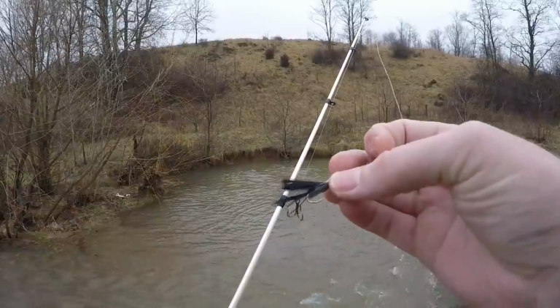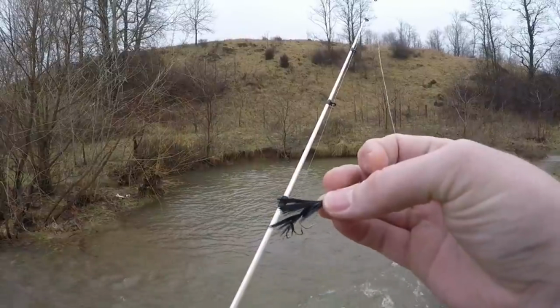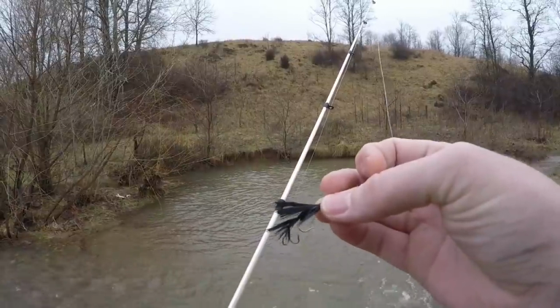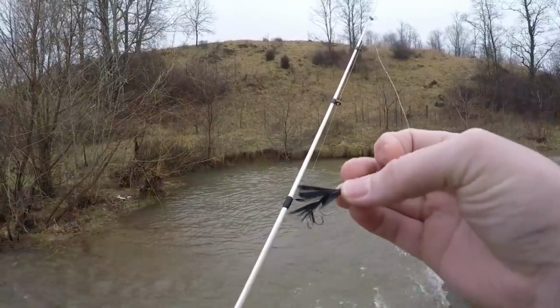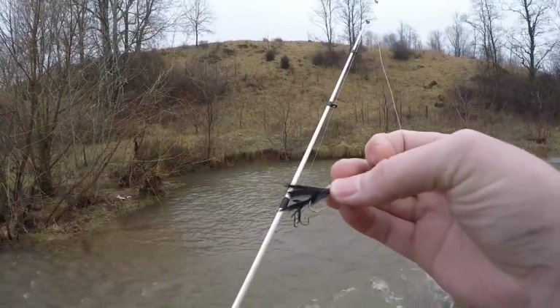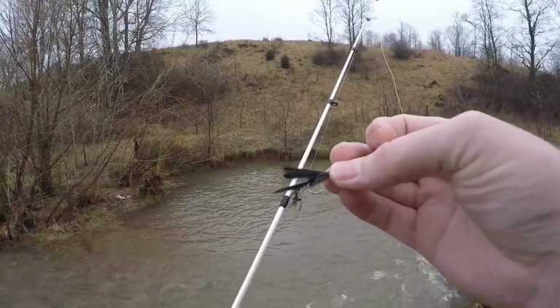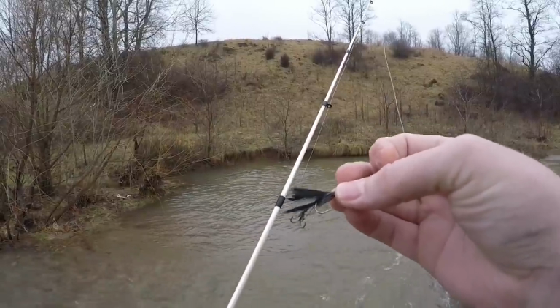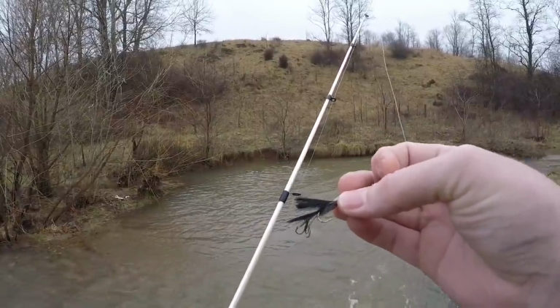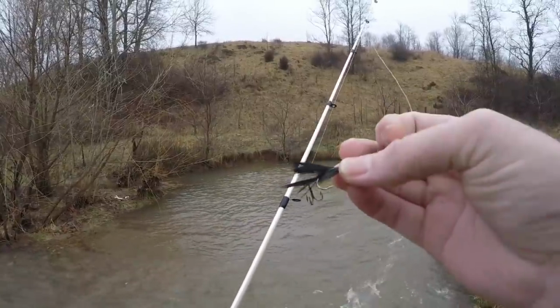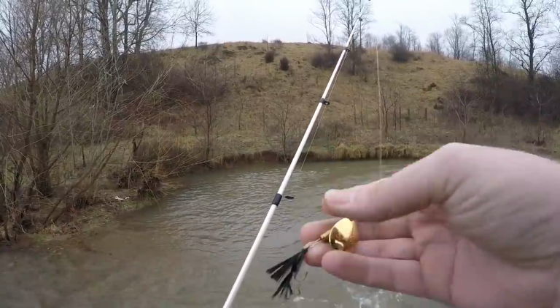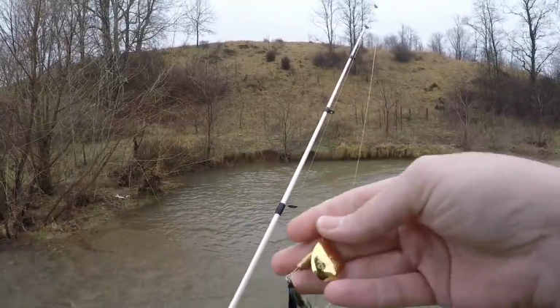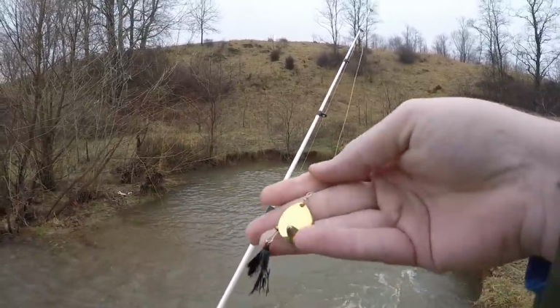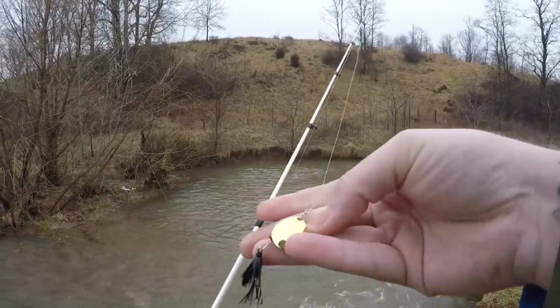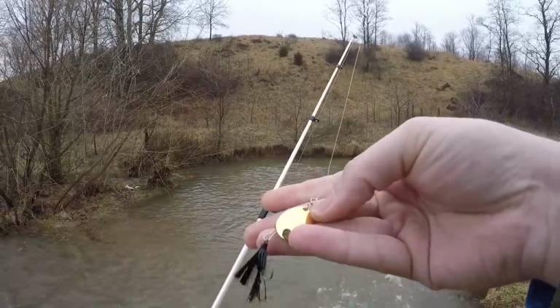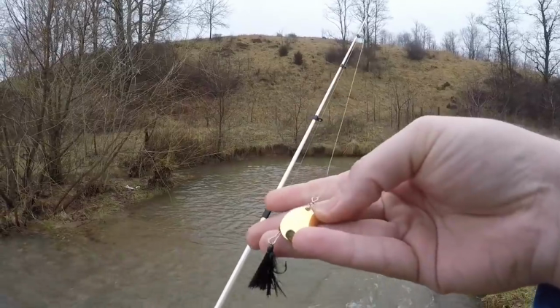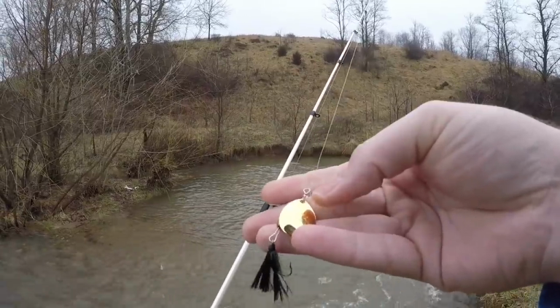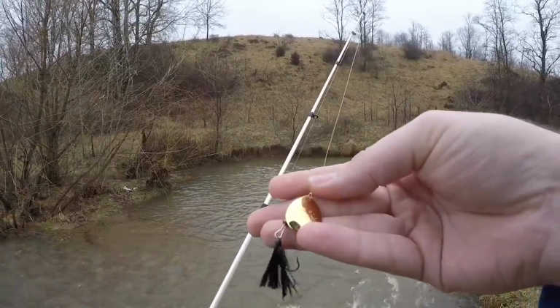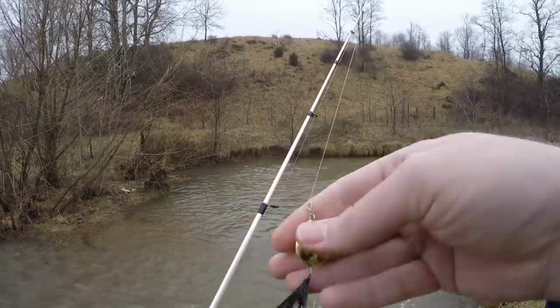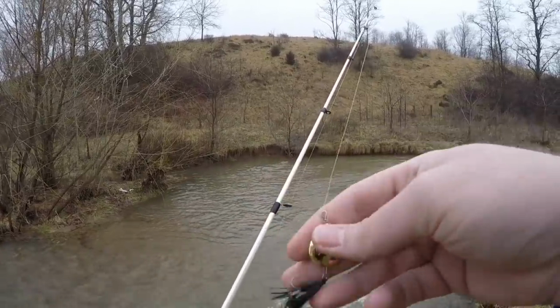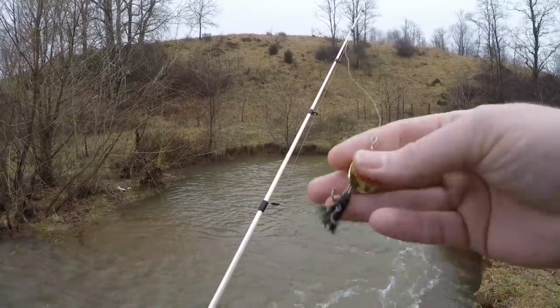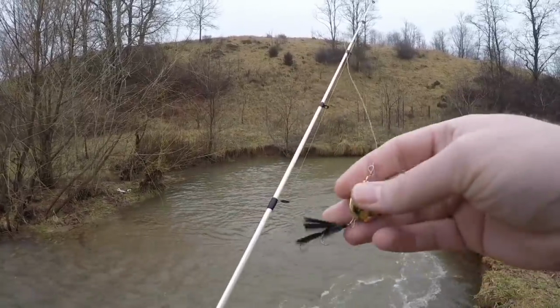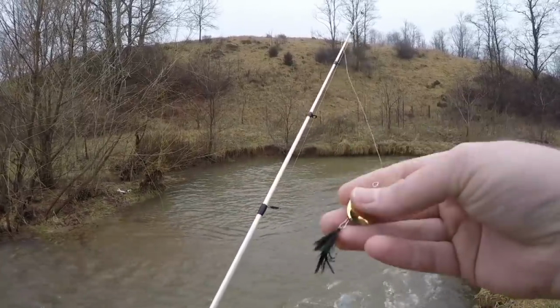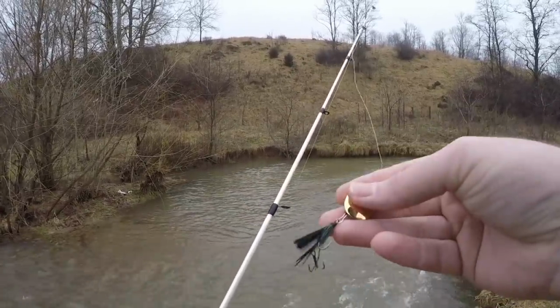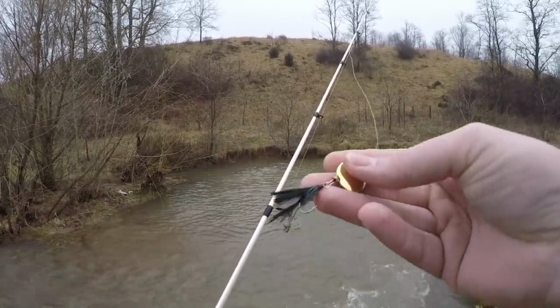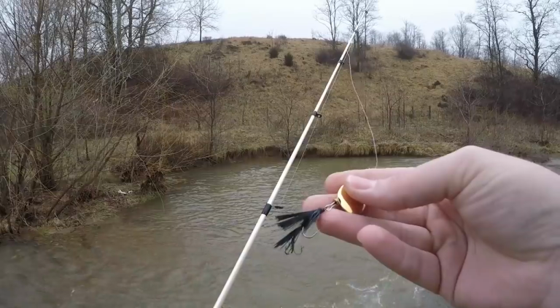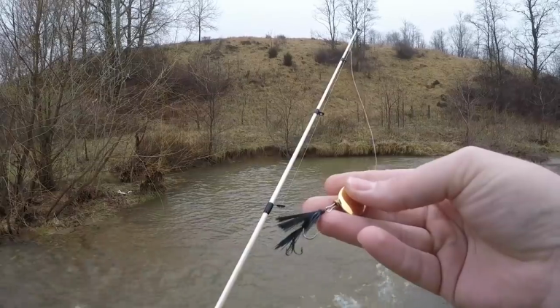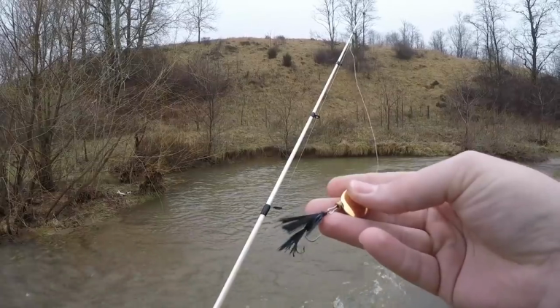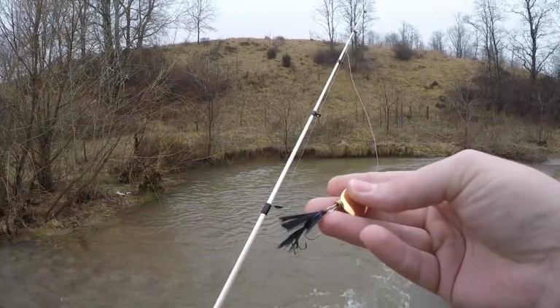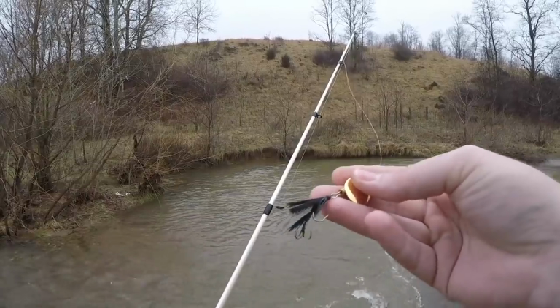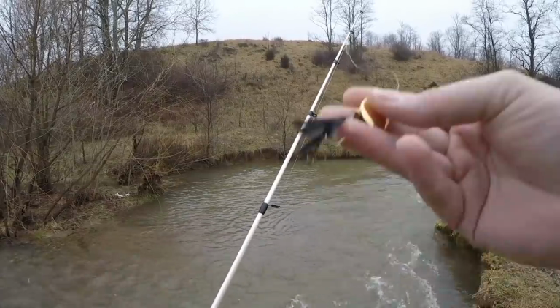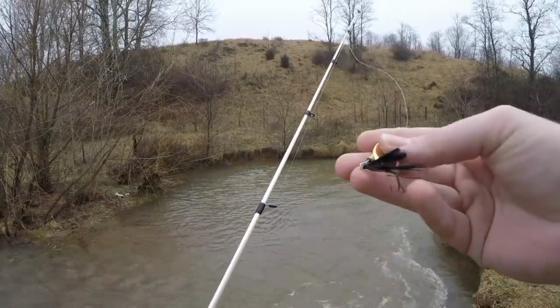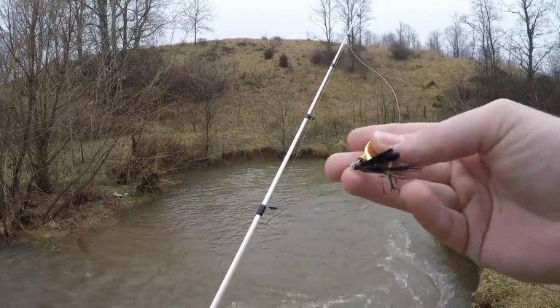There are only a couple colors that will show up well under the water while it's colored up, and black is by far one of the best — simply because it casts a shadow better and the fish can see it. So they come over, see that nice gold blade, get attracted to that vibration, then they run into that little black gnat and once they see that they go on ahead and get it.